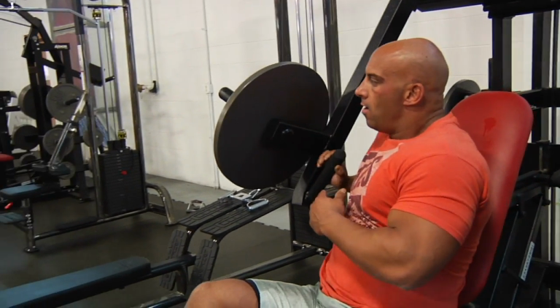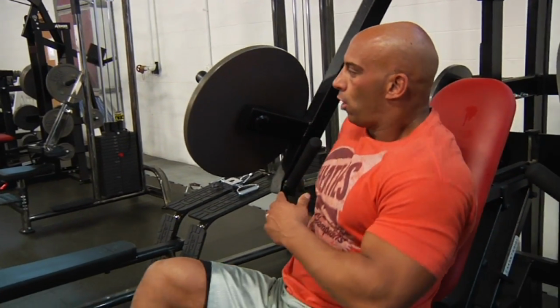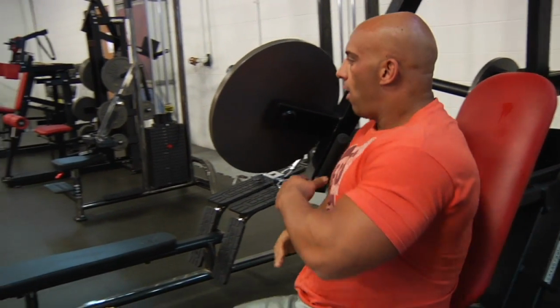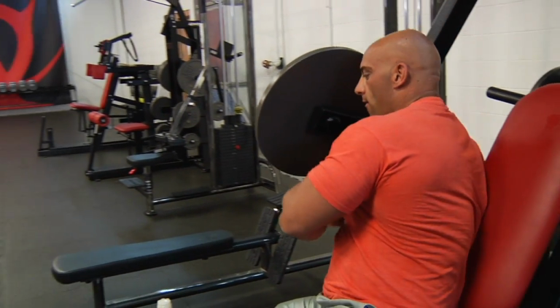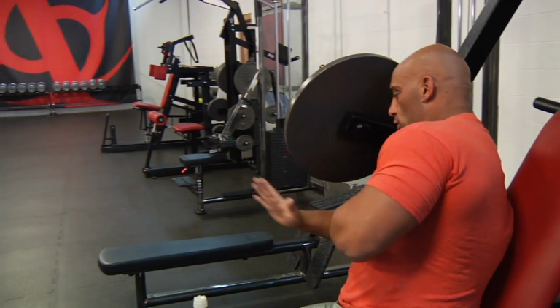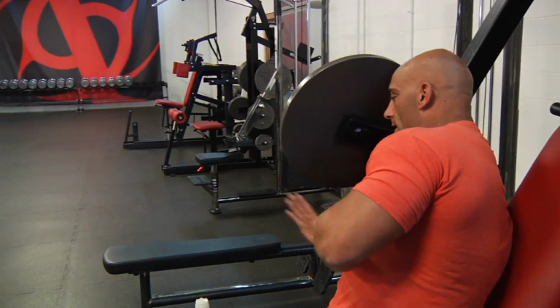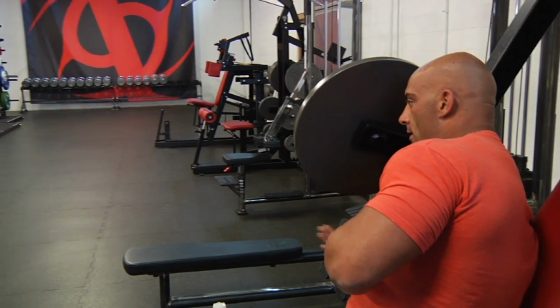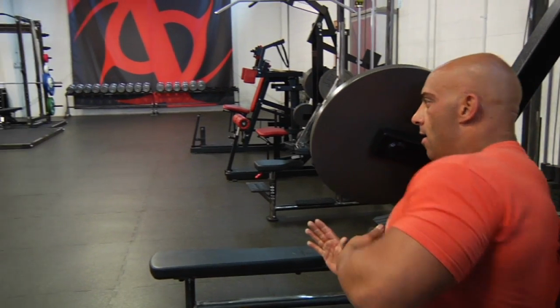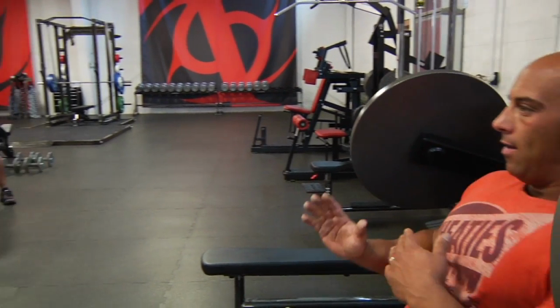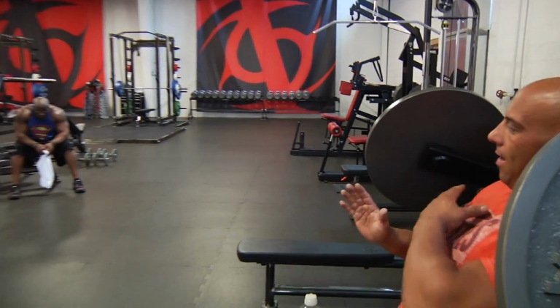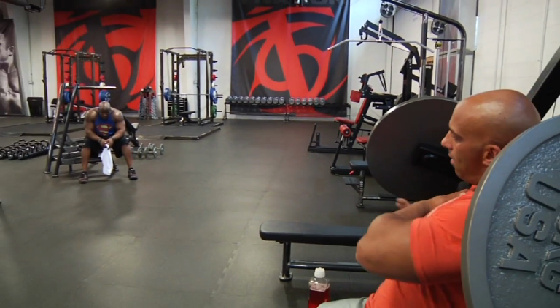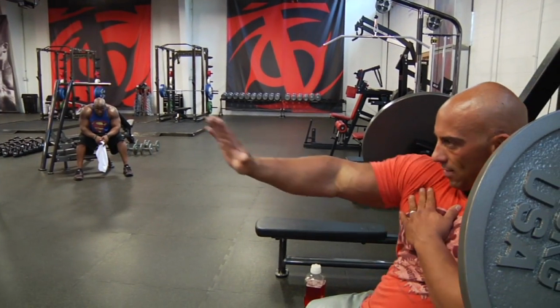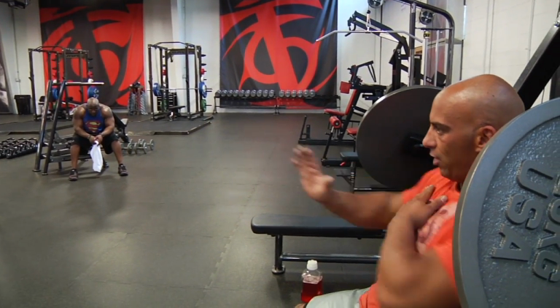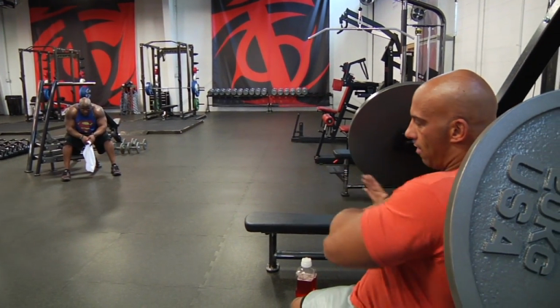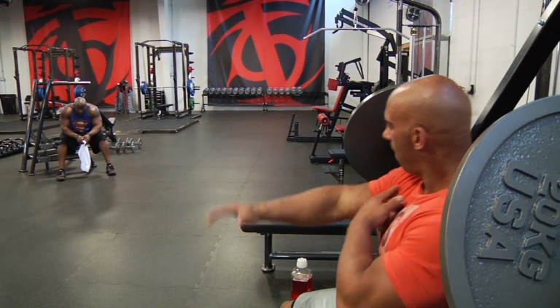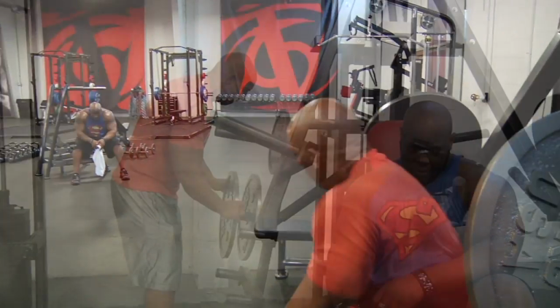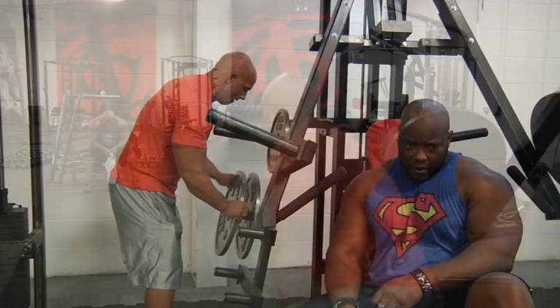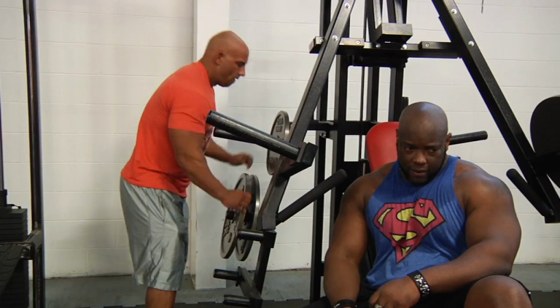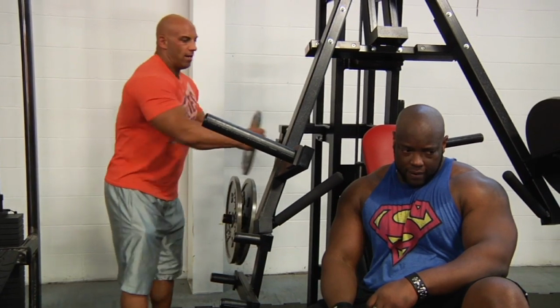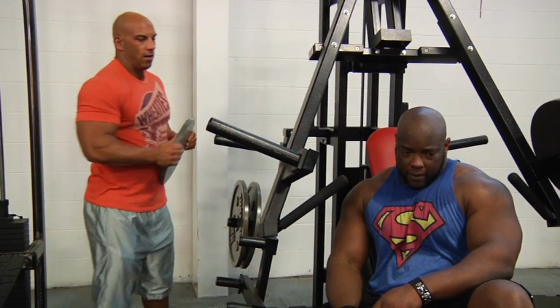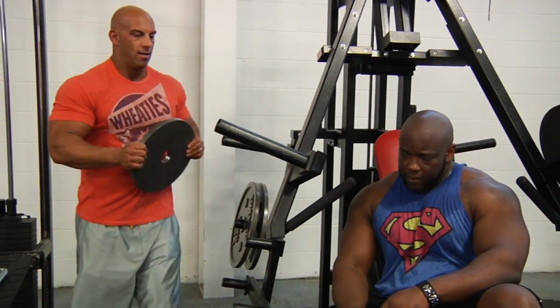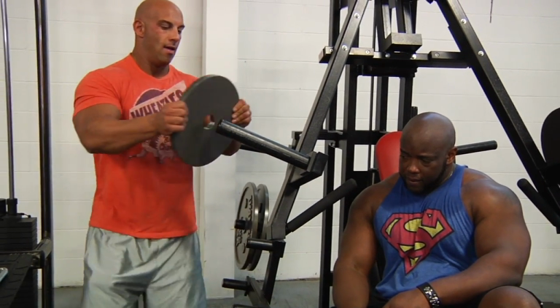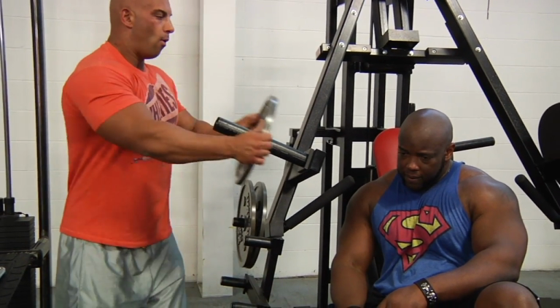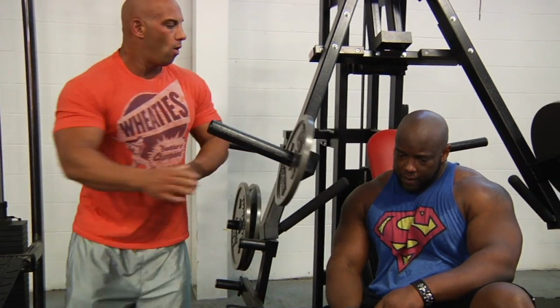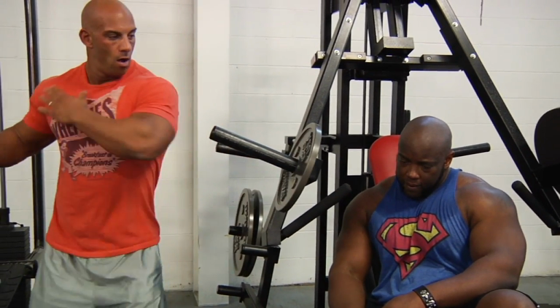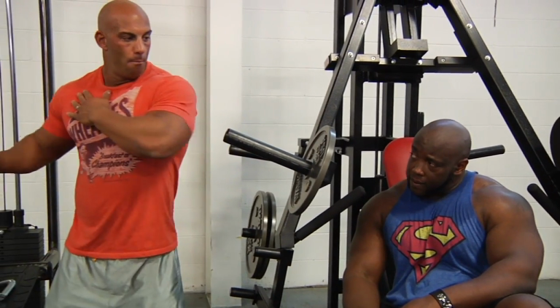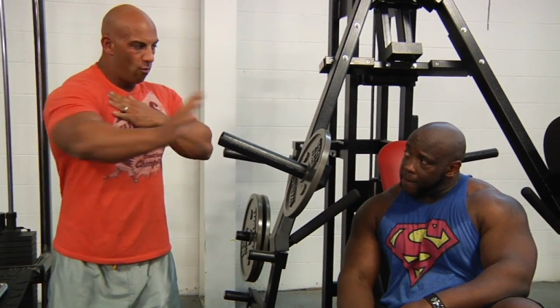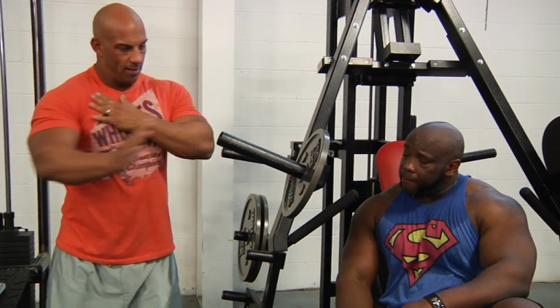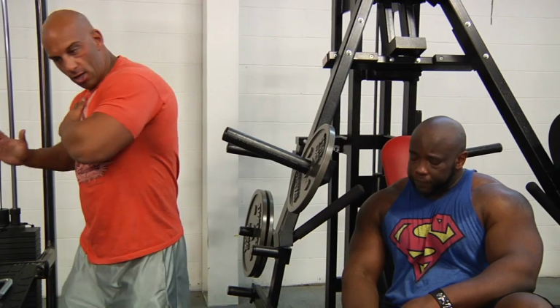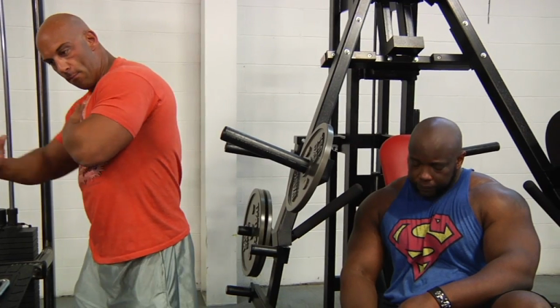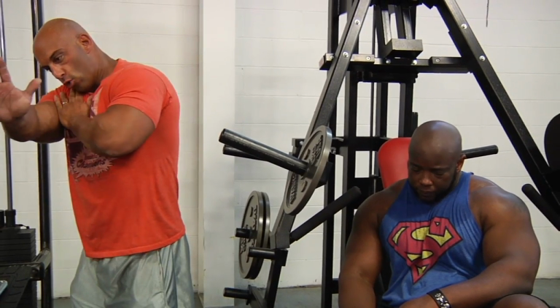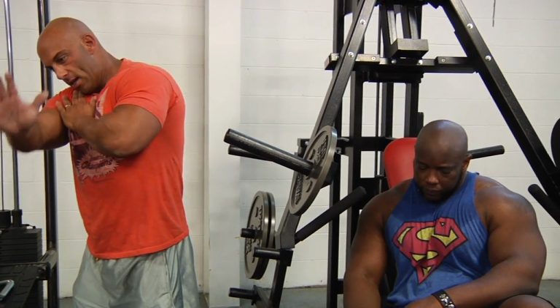You start sideways, strict, then here, slightly chilly. It's a nice addition — eight or so. I want no body movement like this; it's just pure squeeze here.